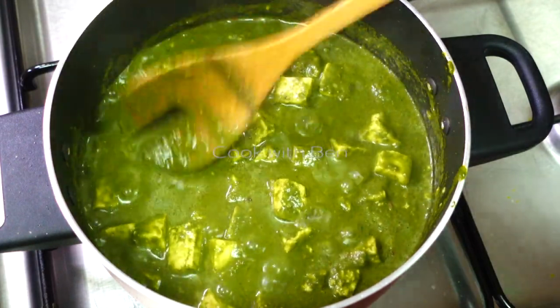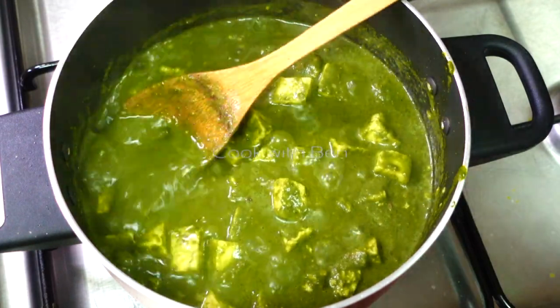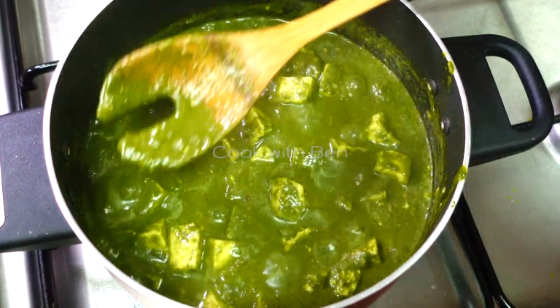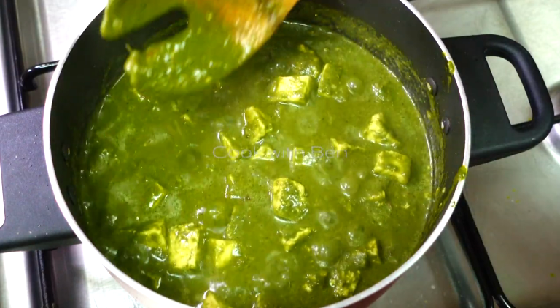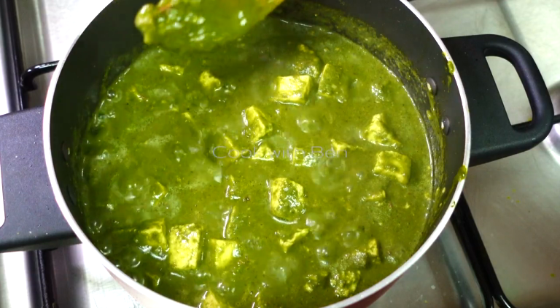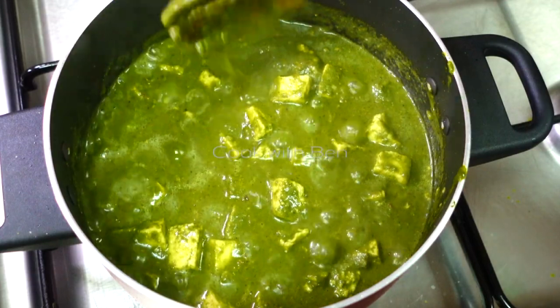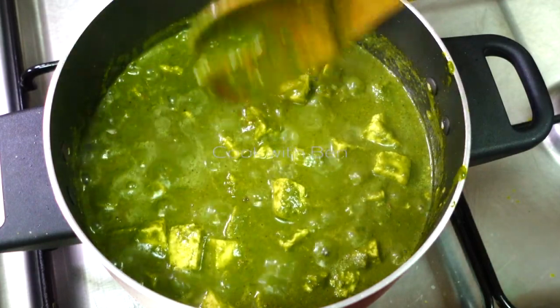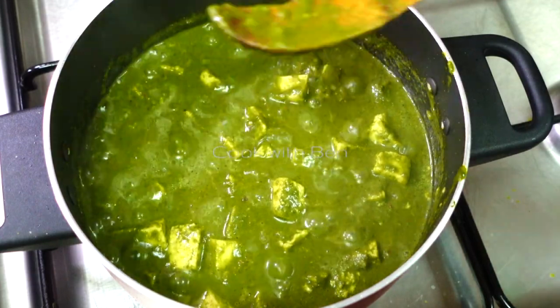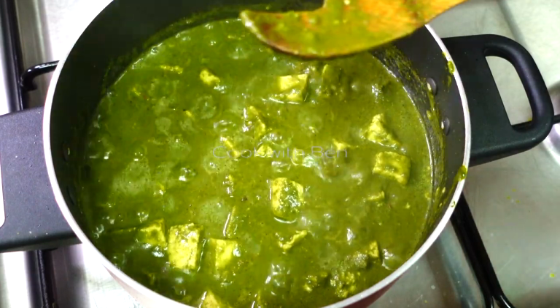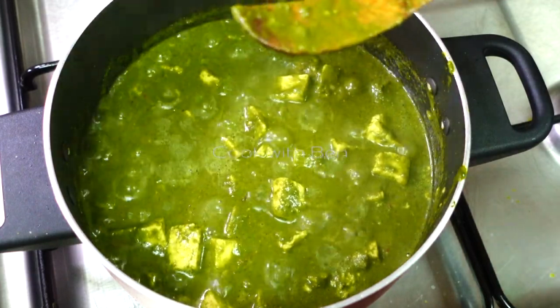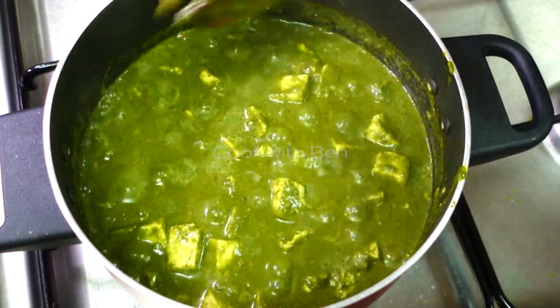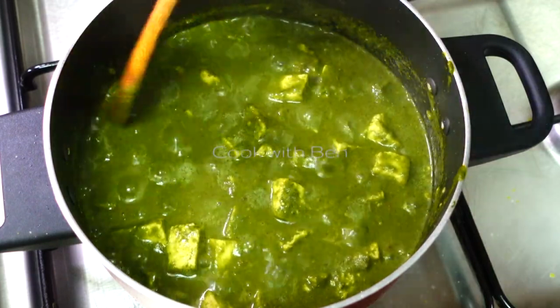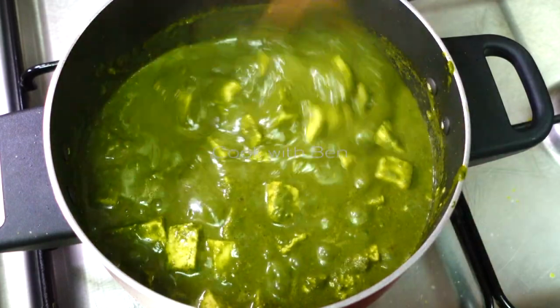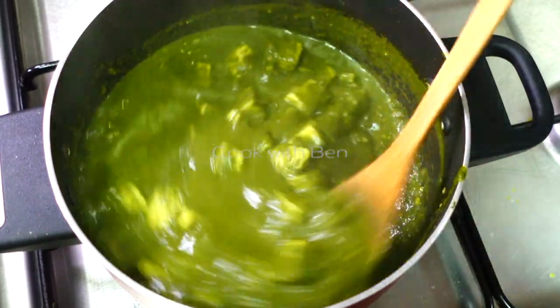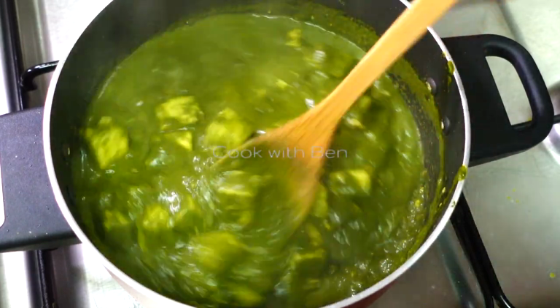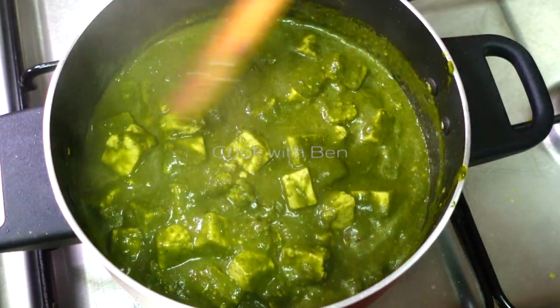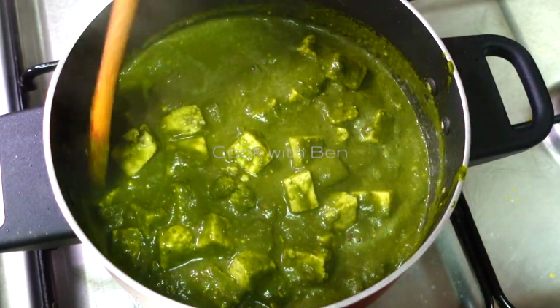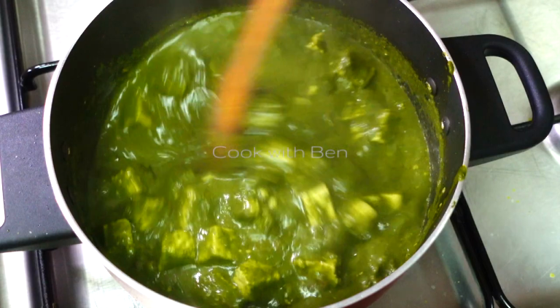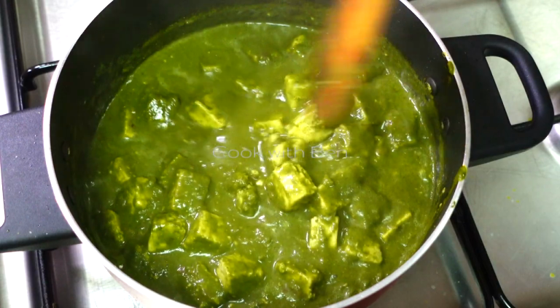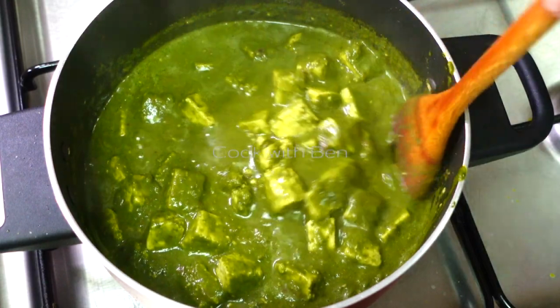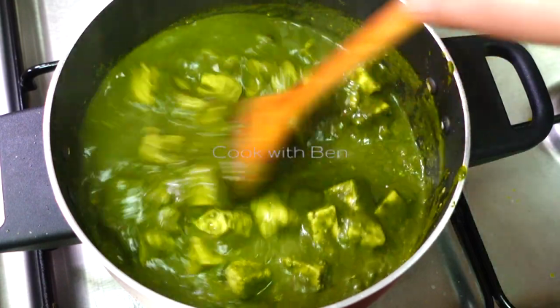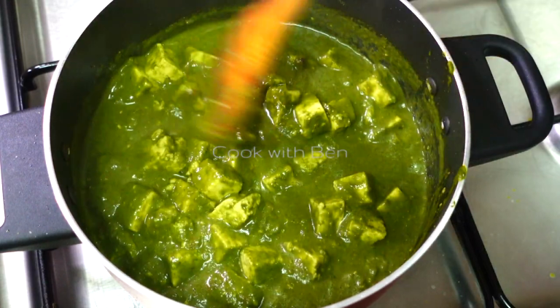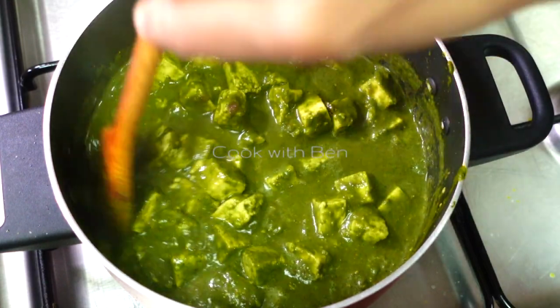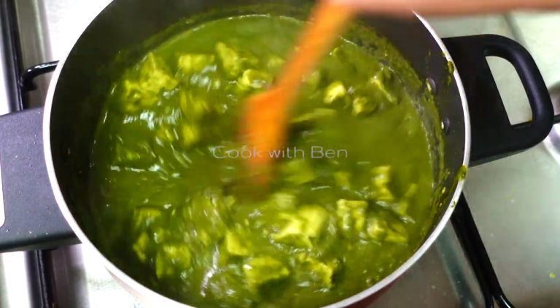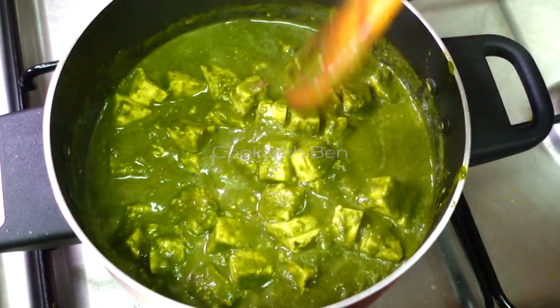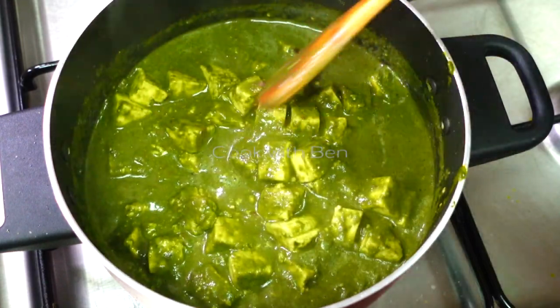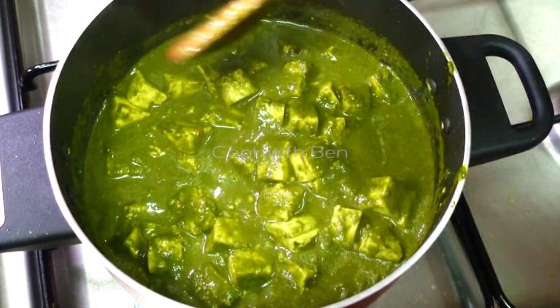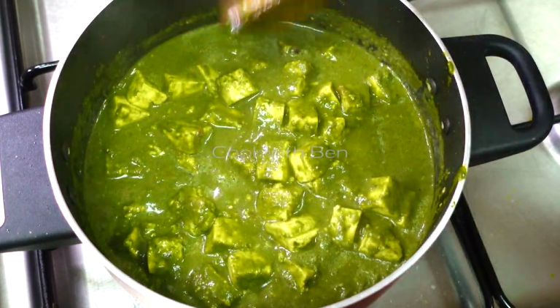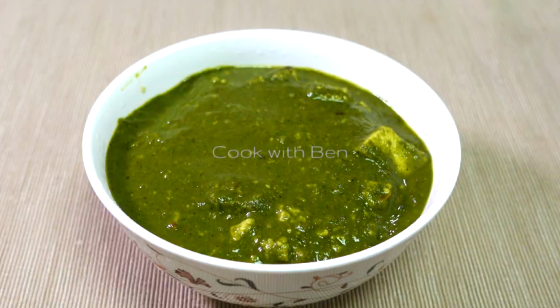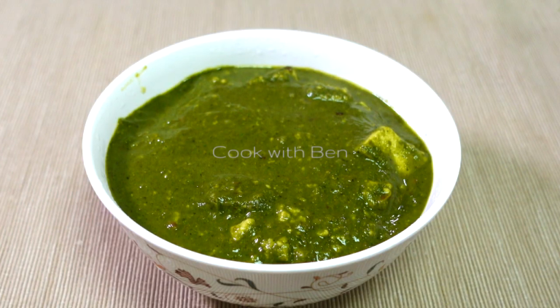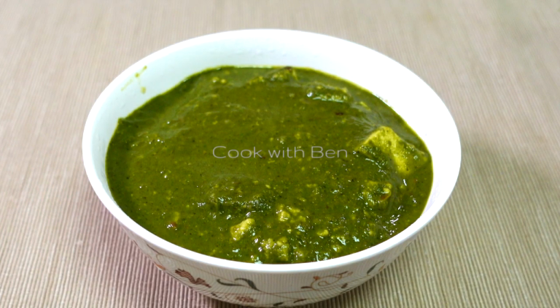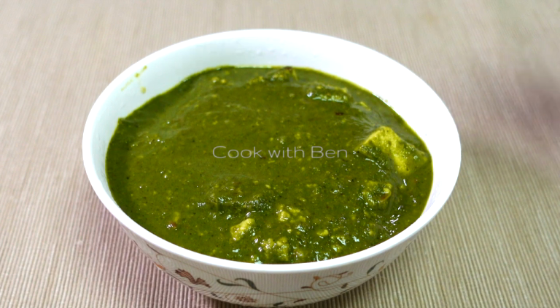Now let's heat the pan and mix. We can boil it to this stage. Put in the pan and mix. We can make fresh cream like this.